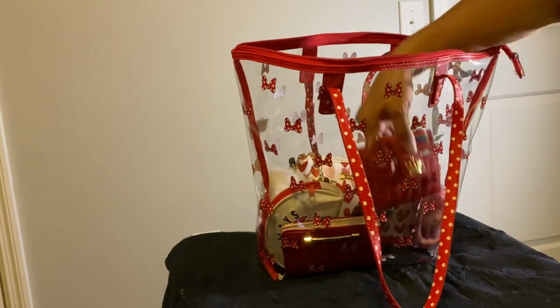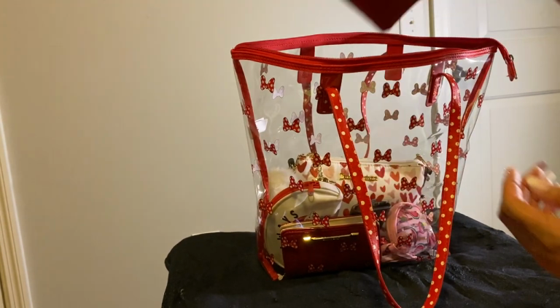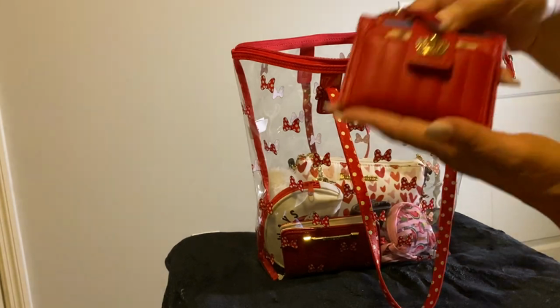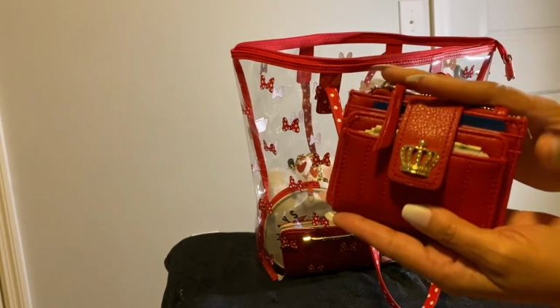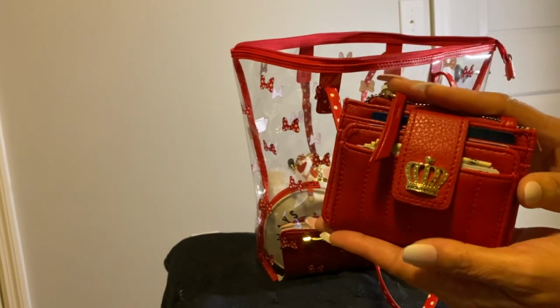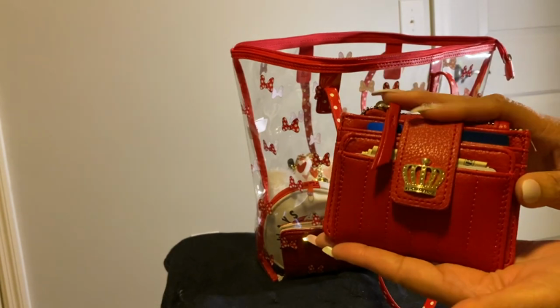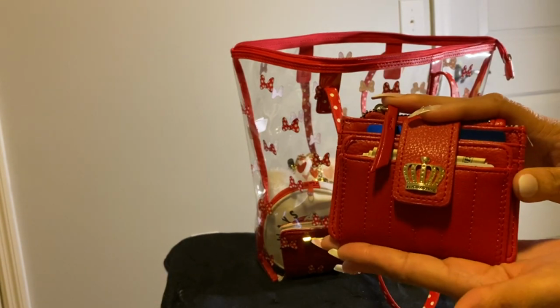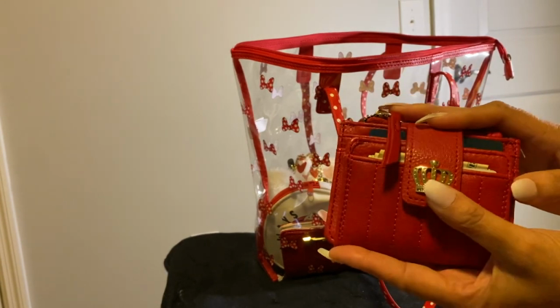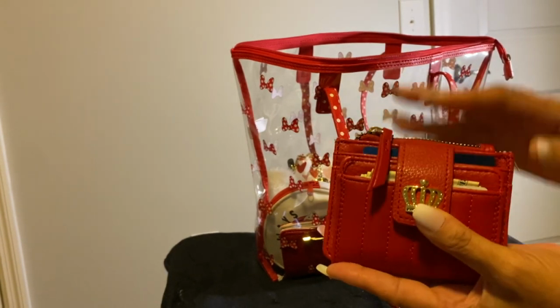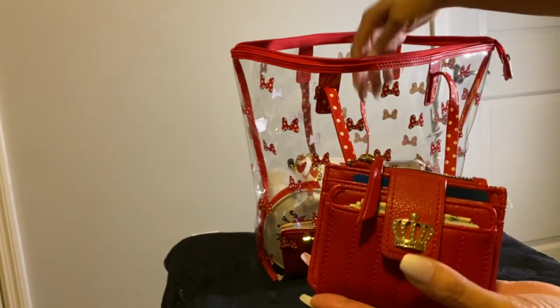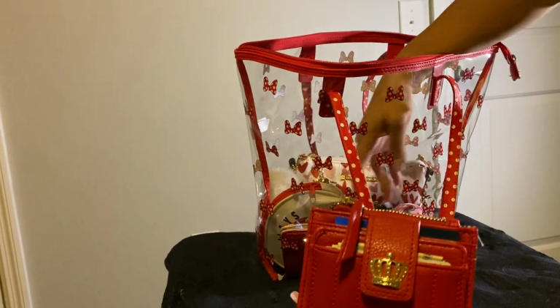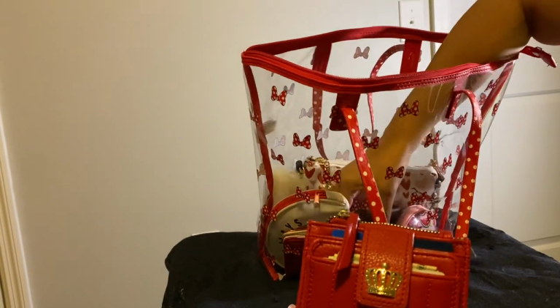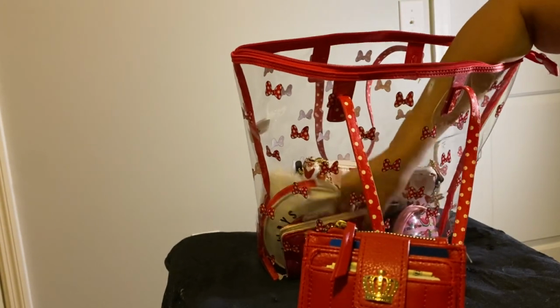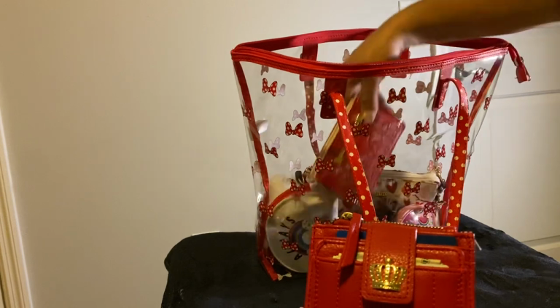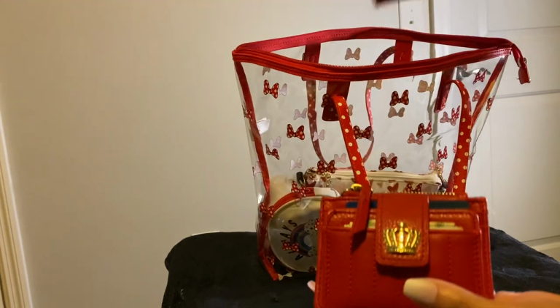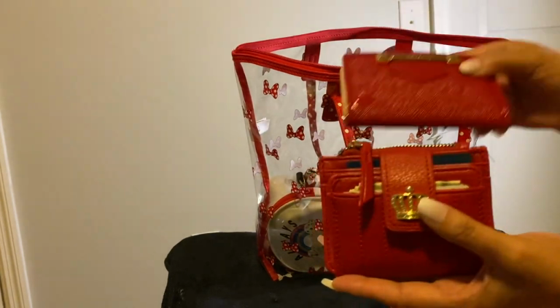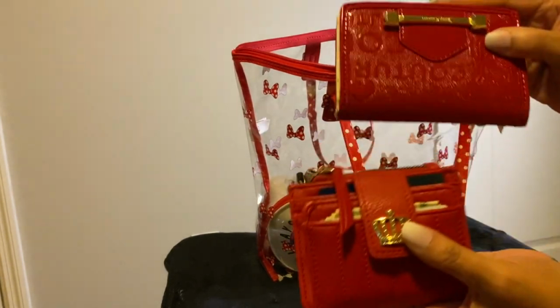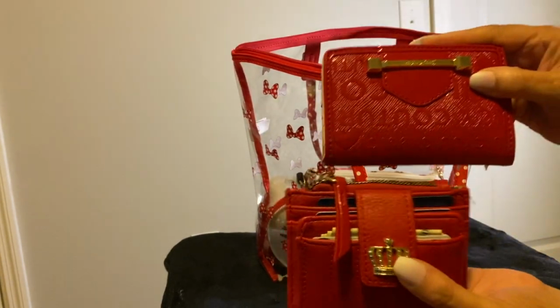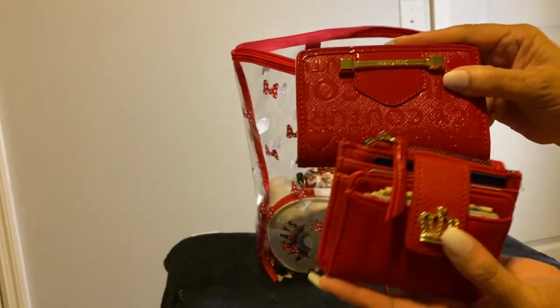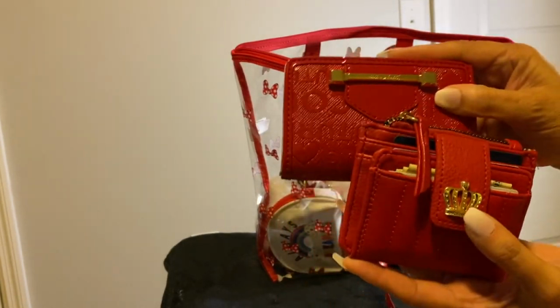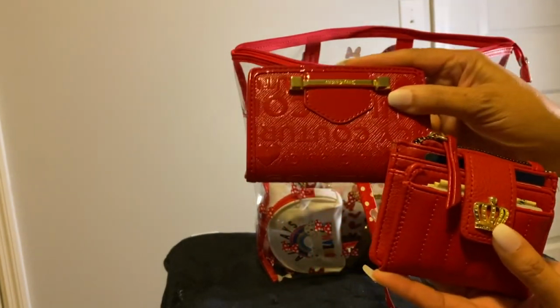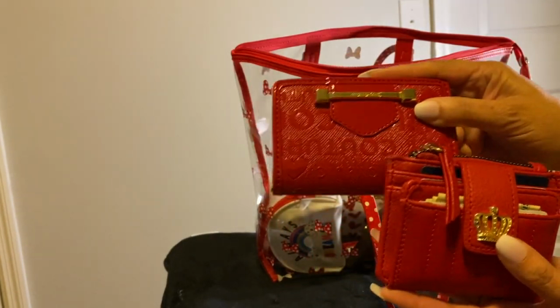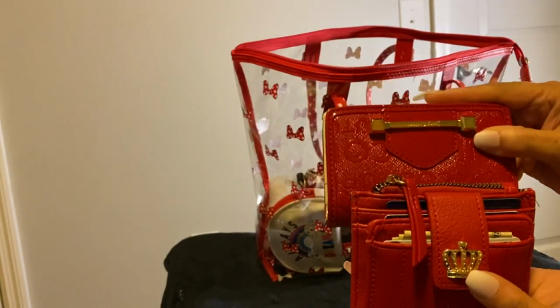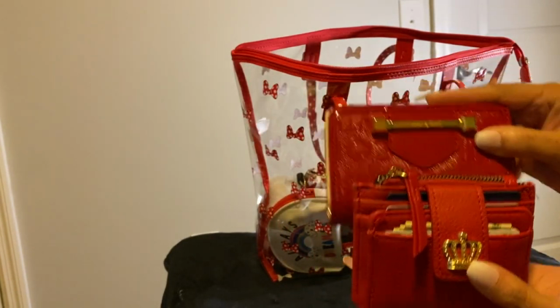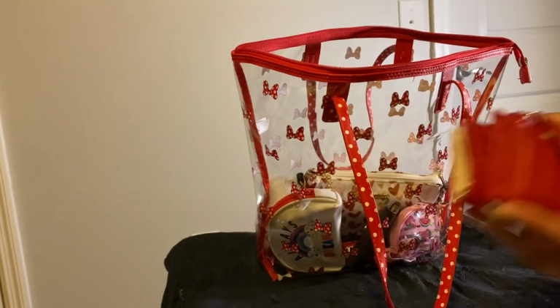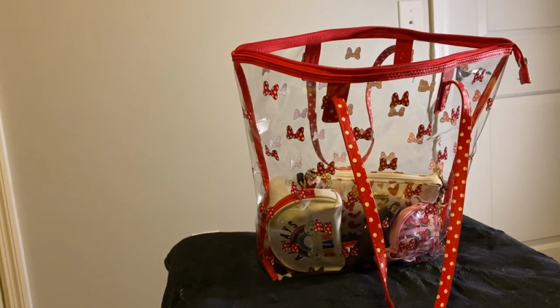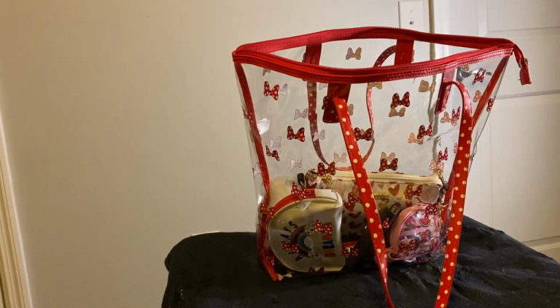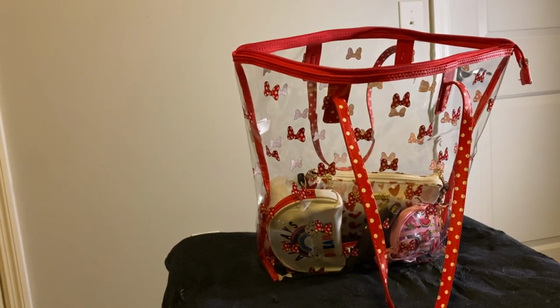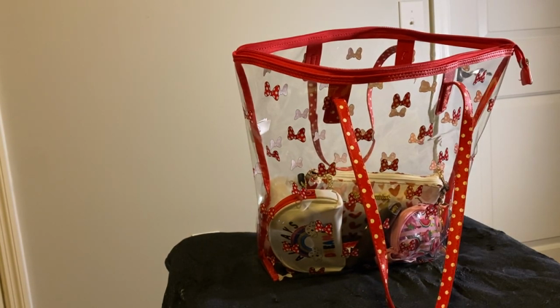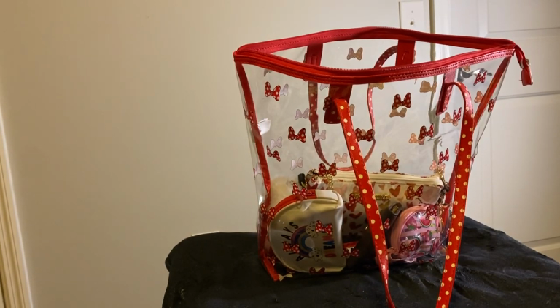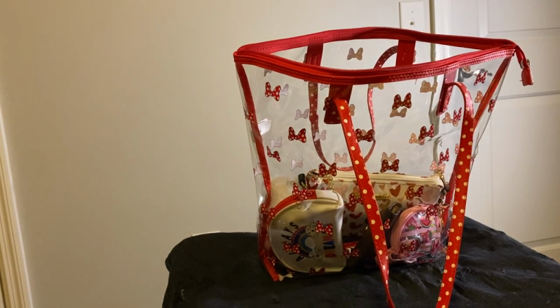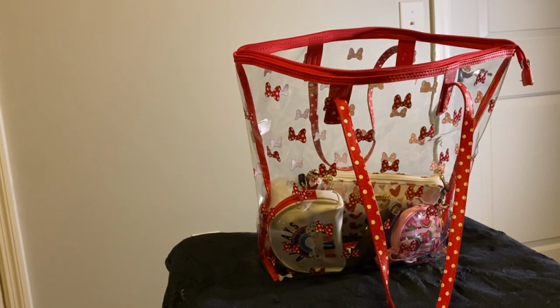Next, I still have my same Juicy Couture wallet that I had in my Coach City Toad in Miami Red. Same two Juicy Couture wallets.